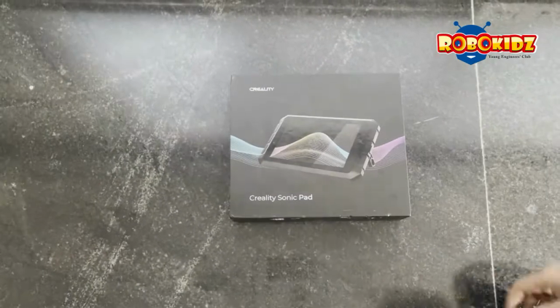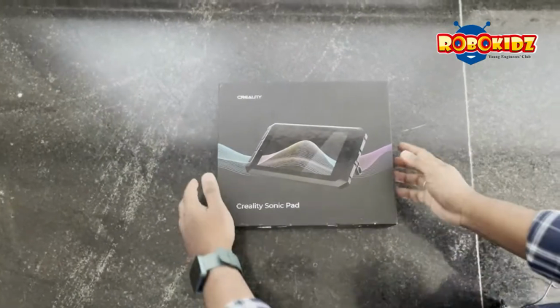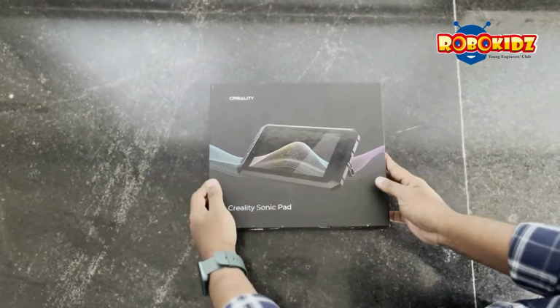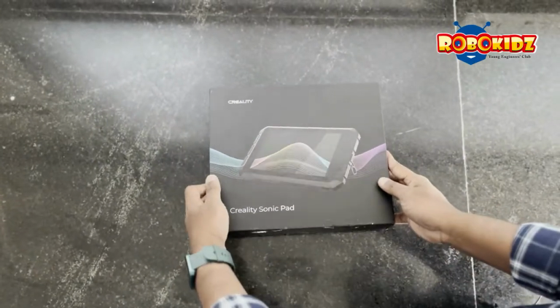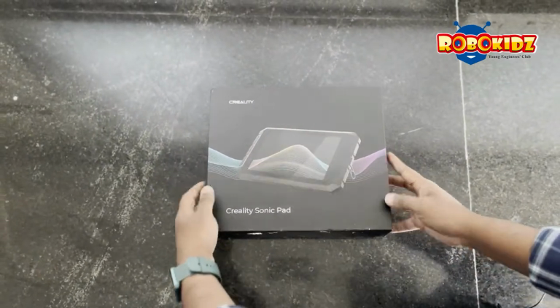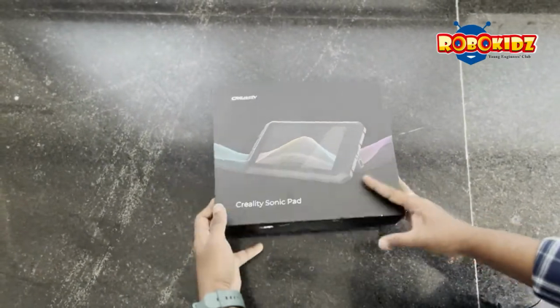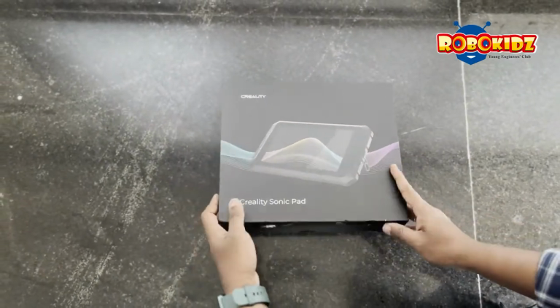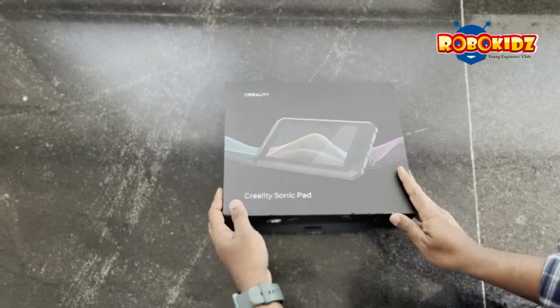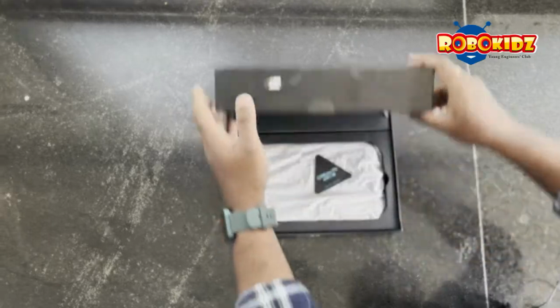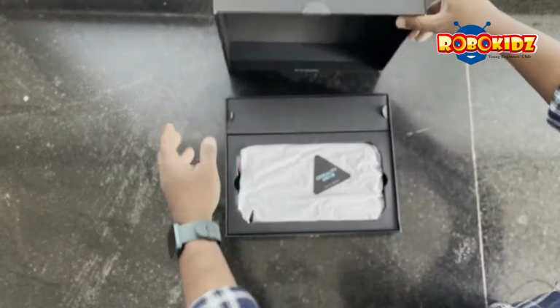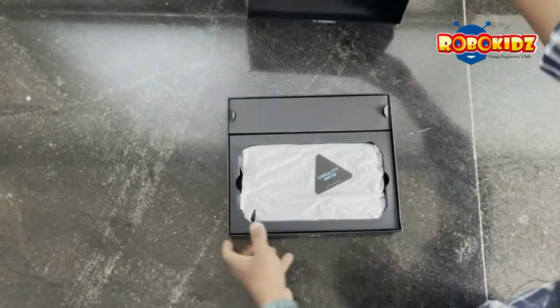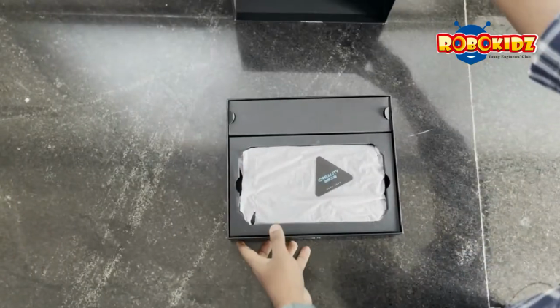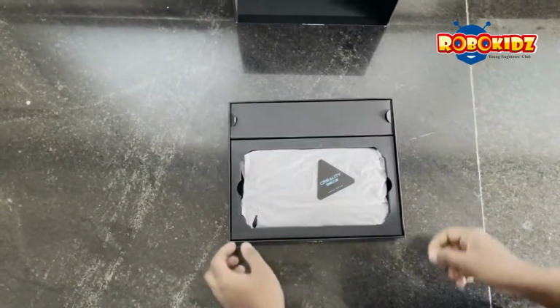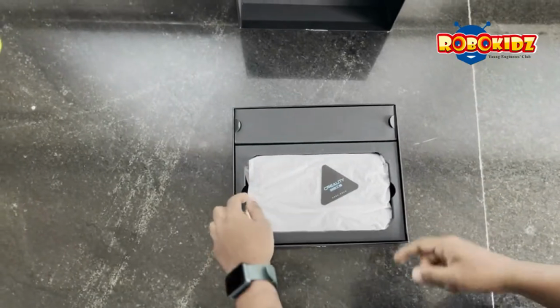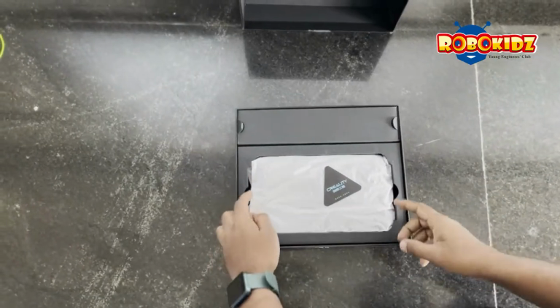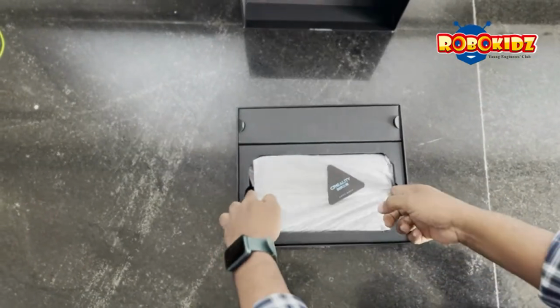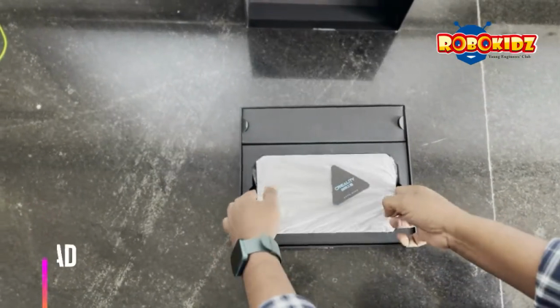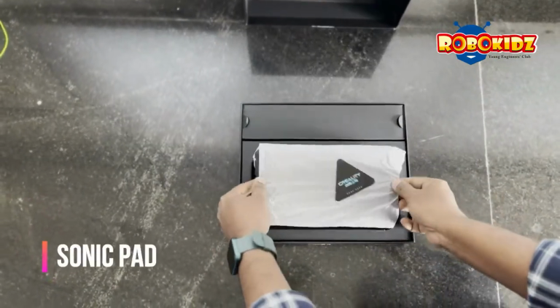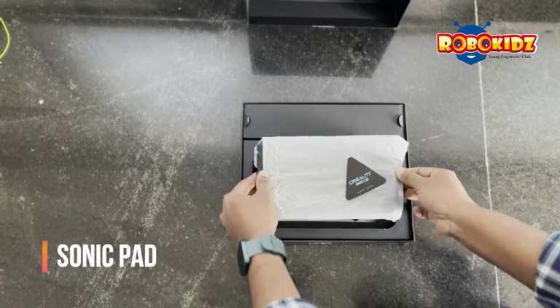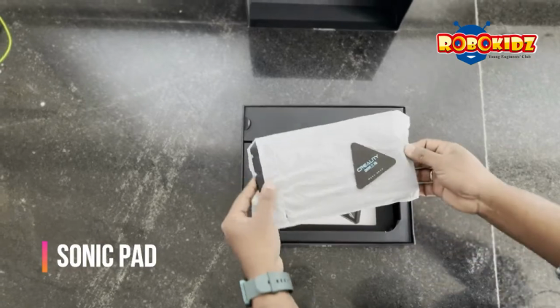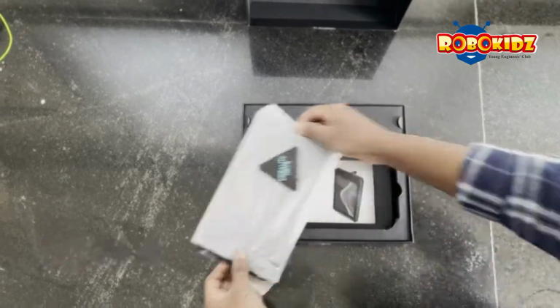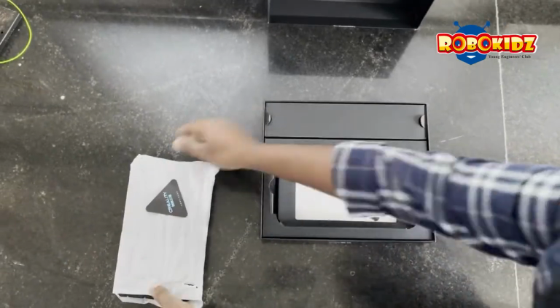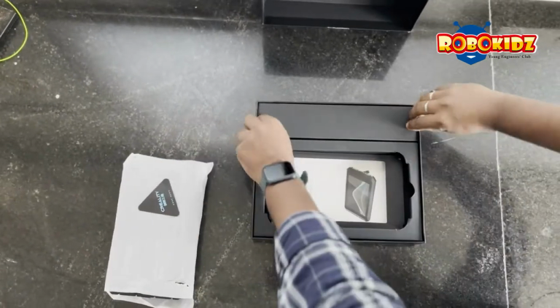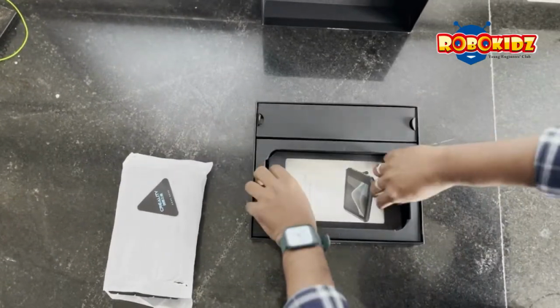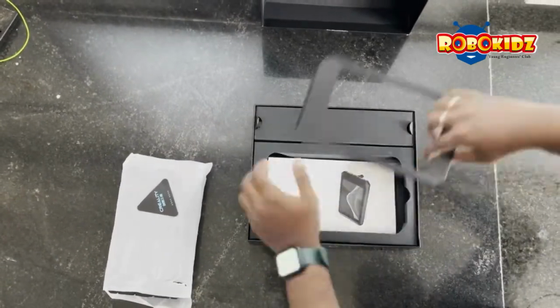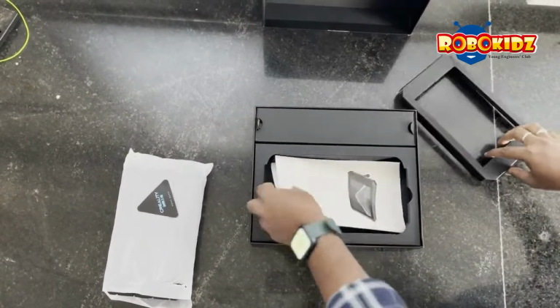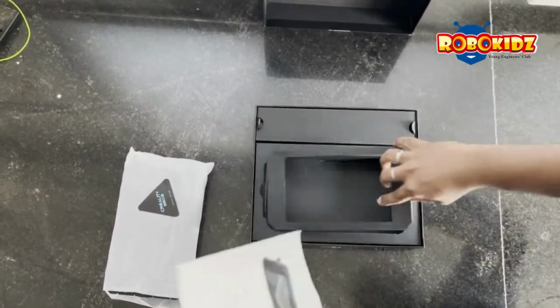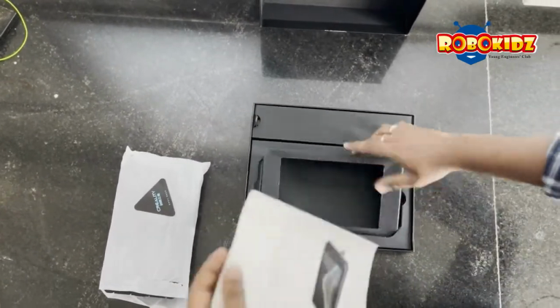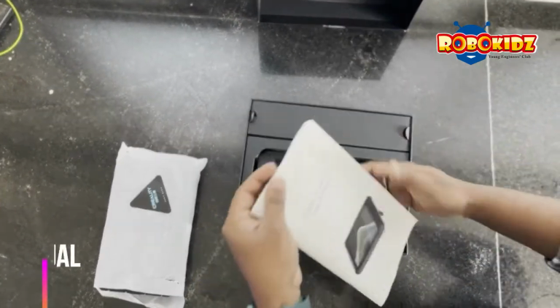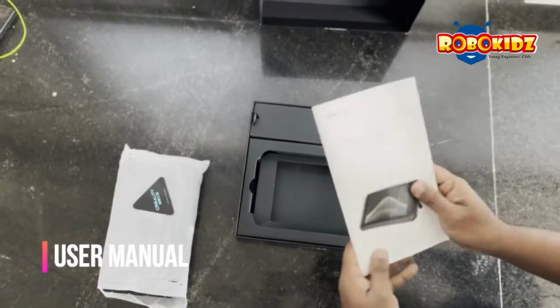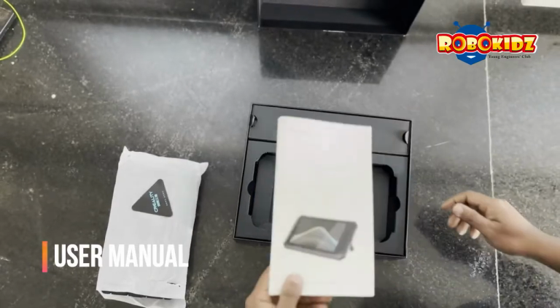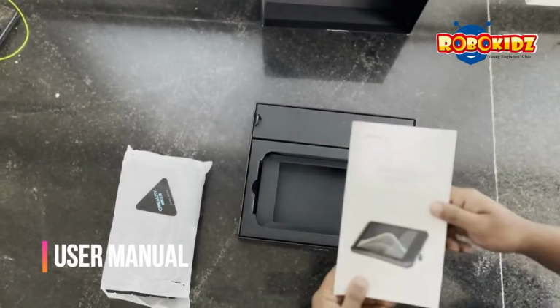Let's unbox the Creality Sonic Pad. Here is our main Creality Sonic Pad. Documentation and user manual.